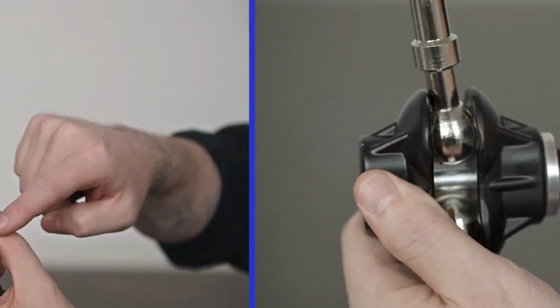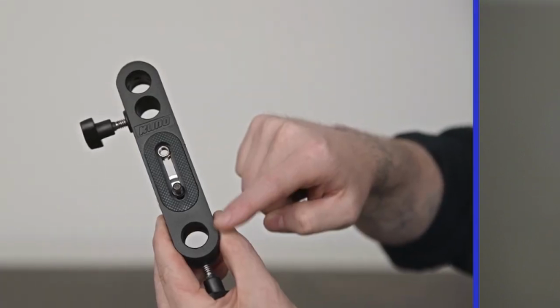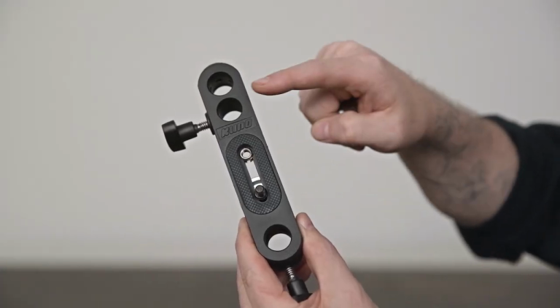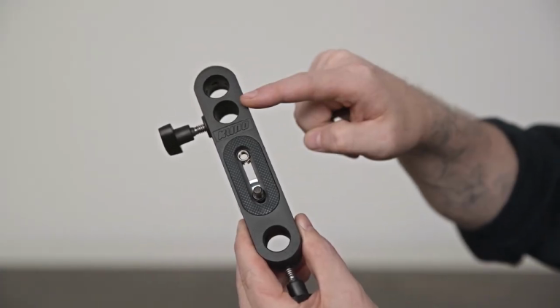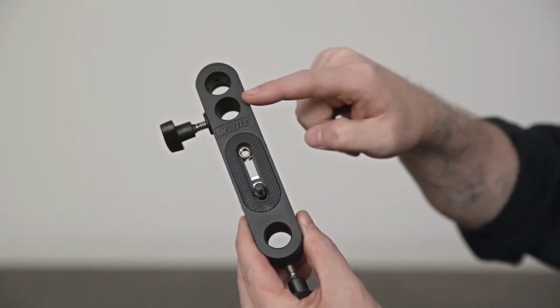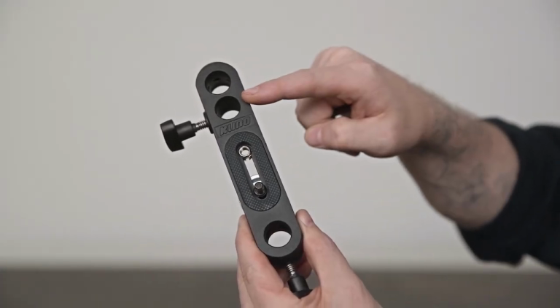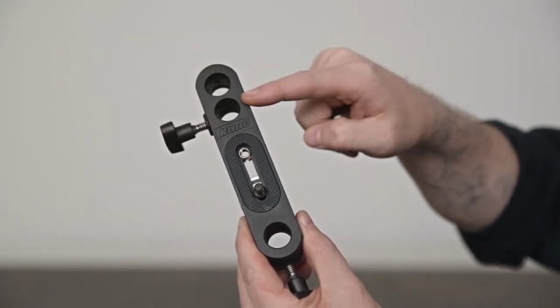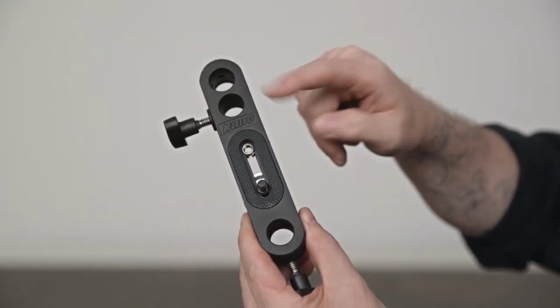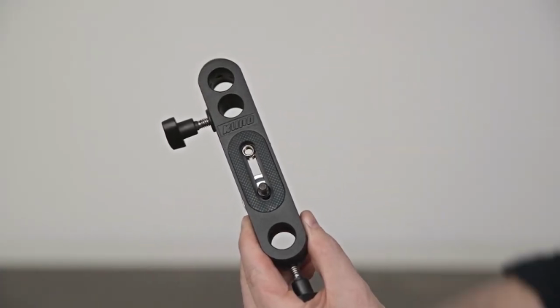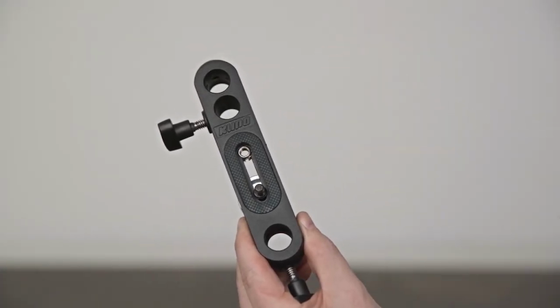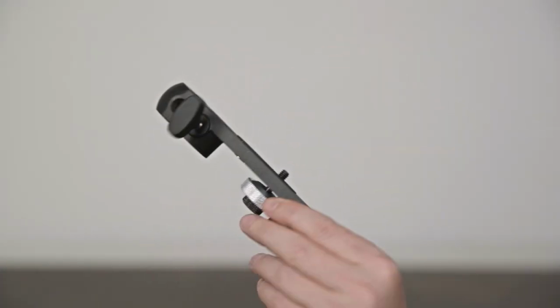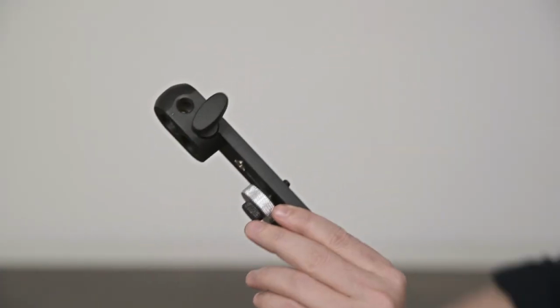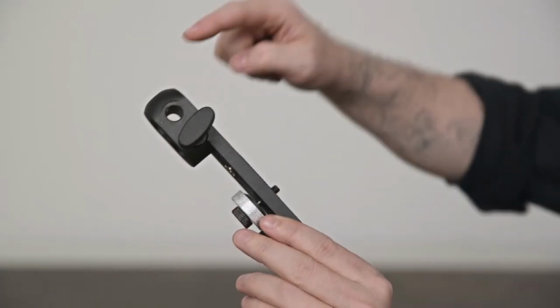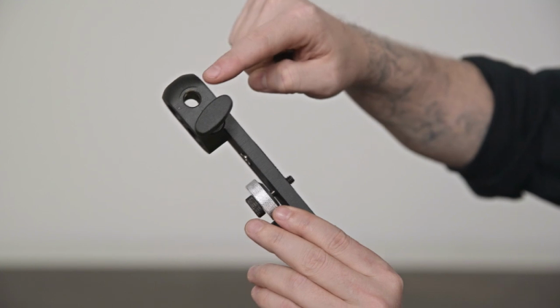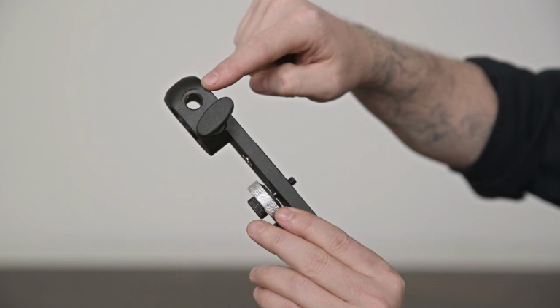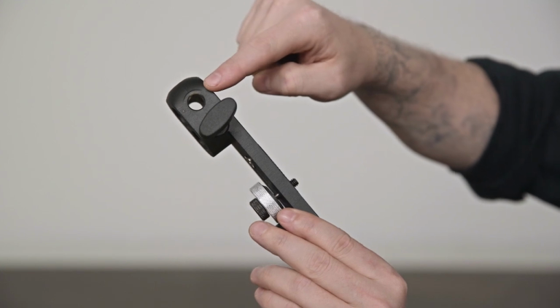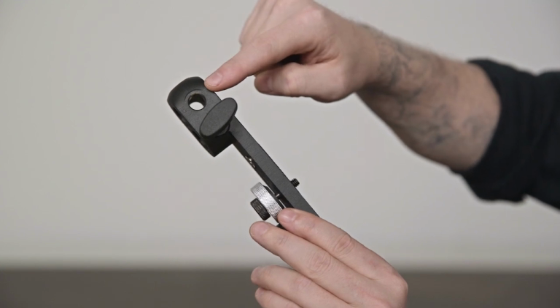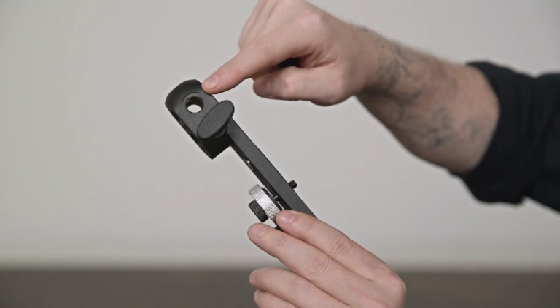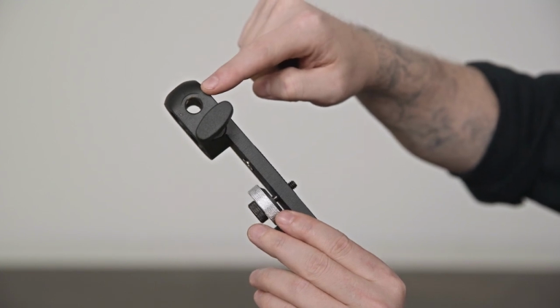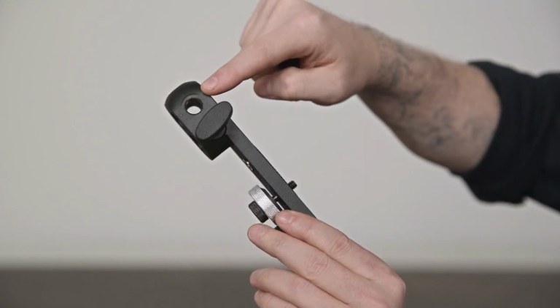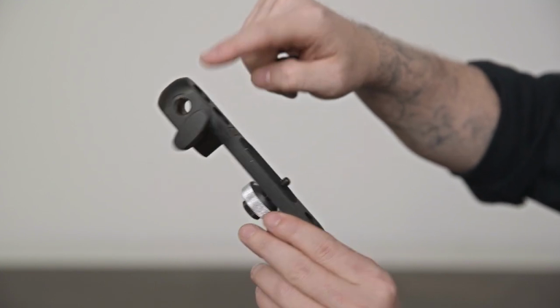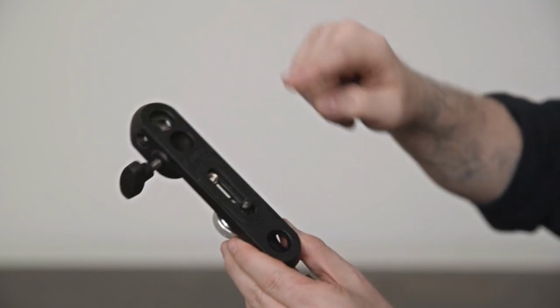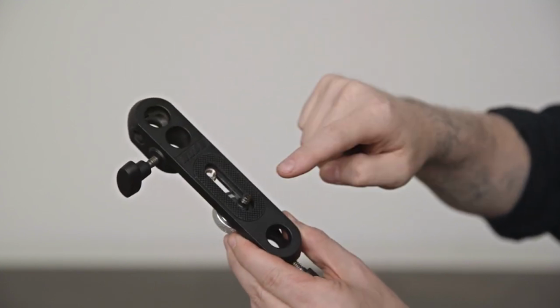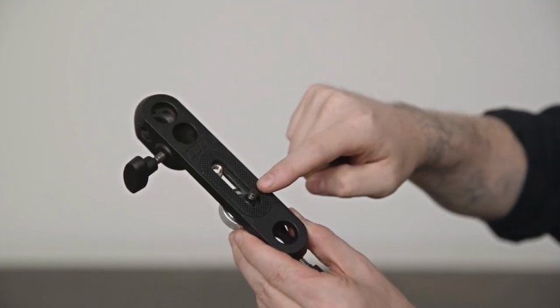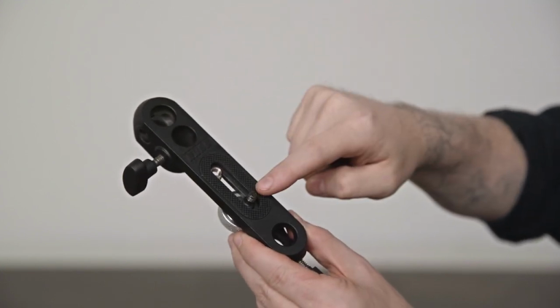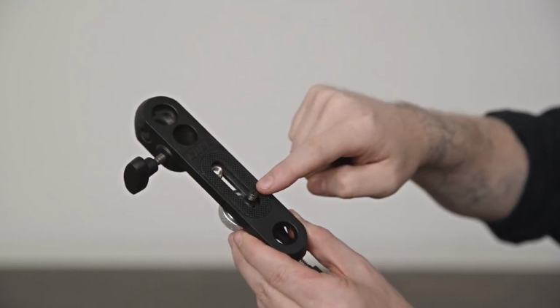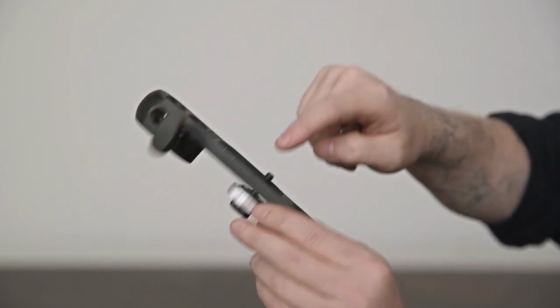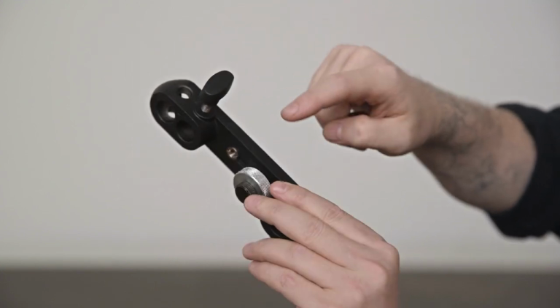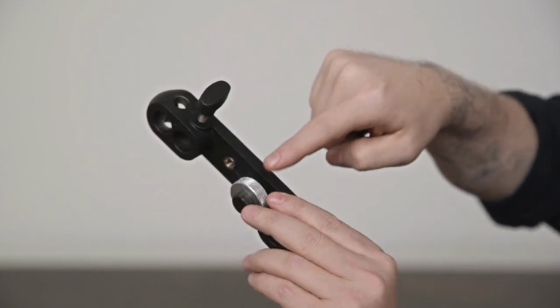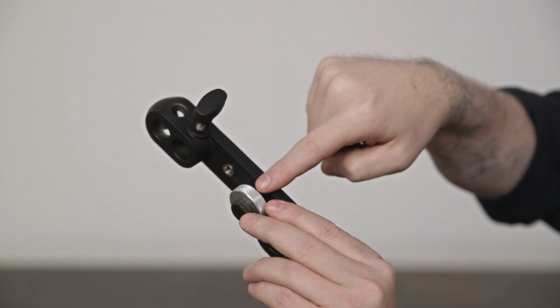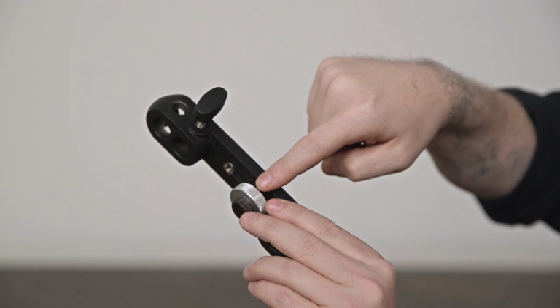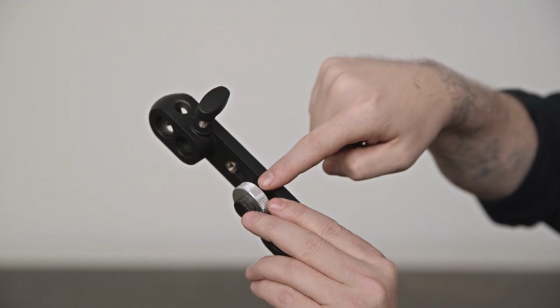The camera bracket has two baby 5⅛ inch receivers, a smaller hole to accept an umbrella shaft, and a ¼-20 mounting screw with a knurled locking knob to secure in place.